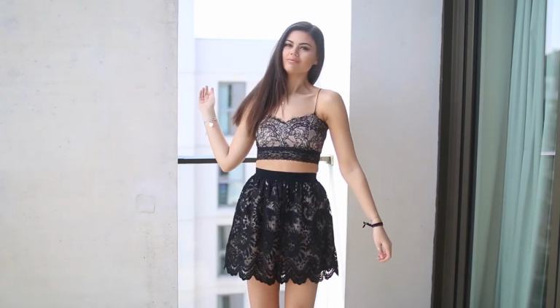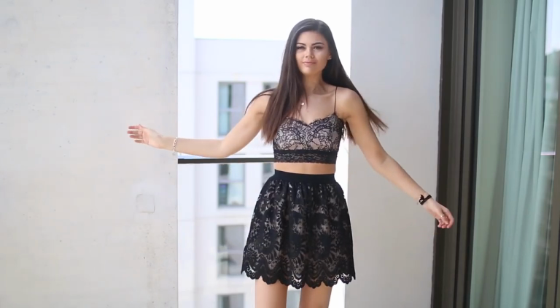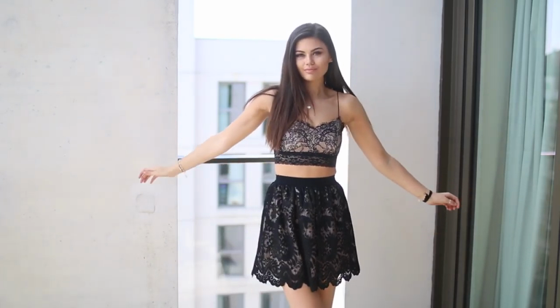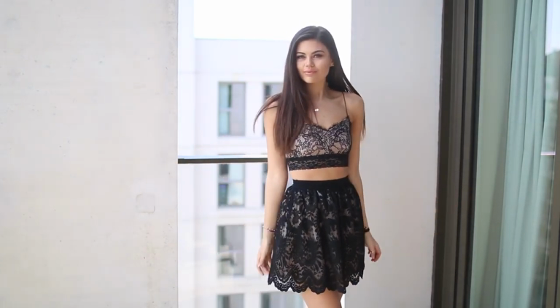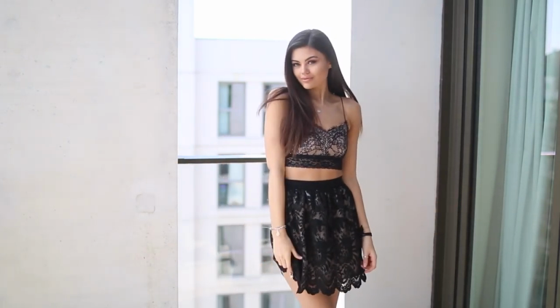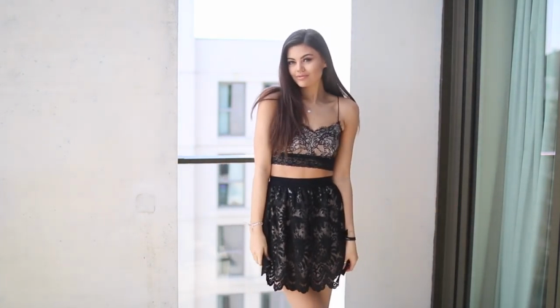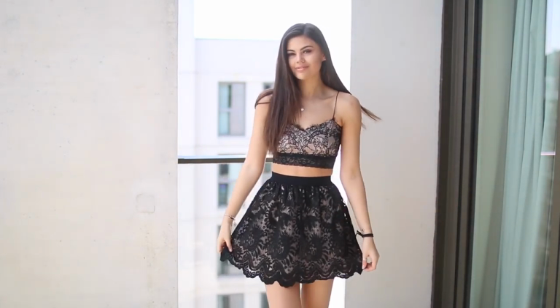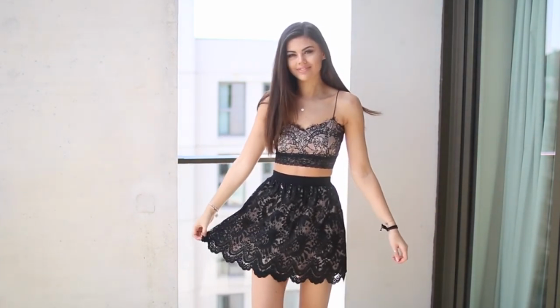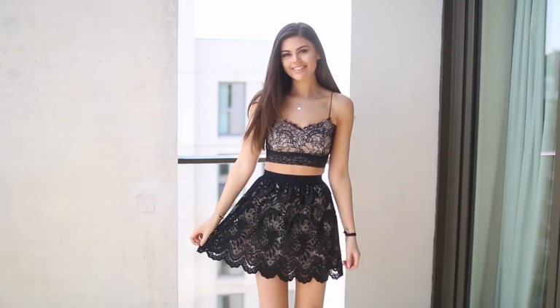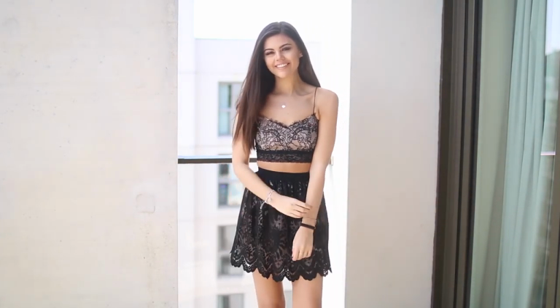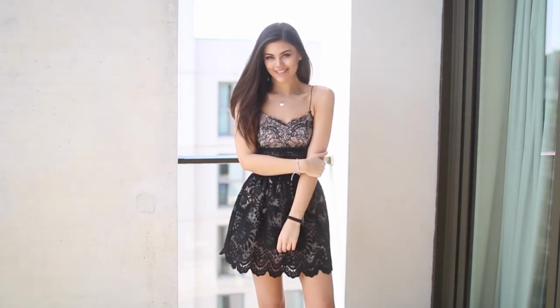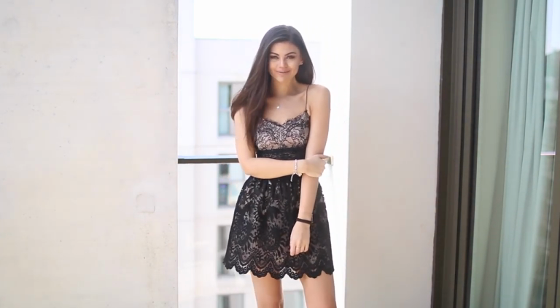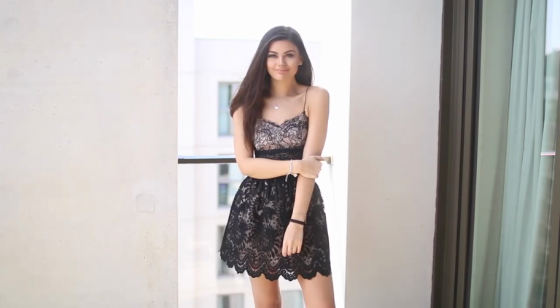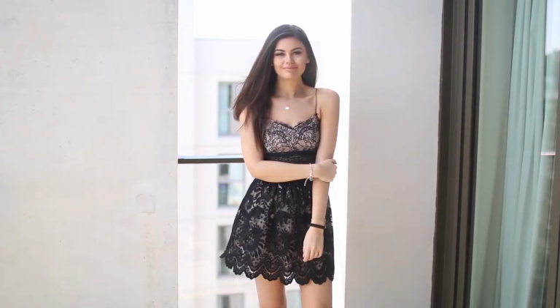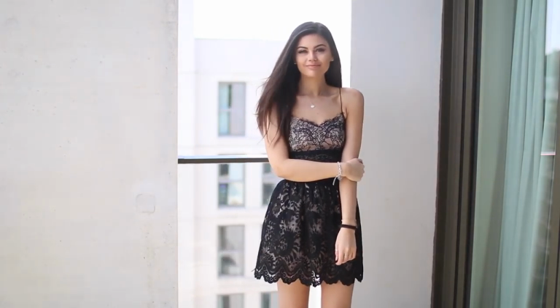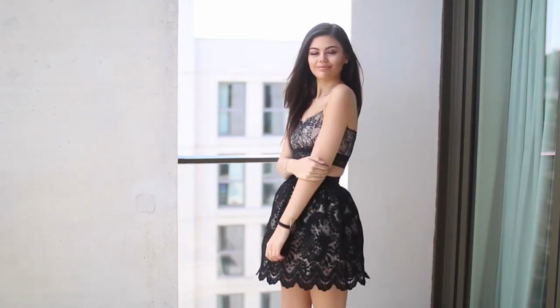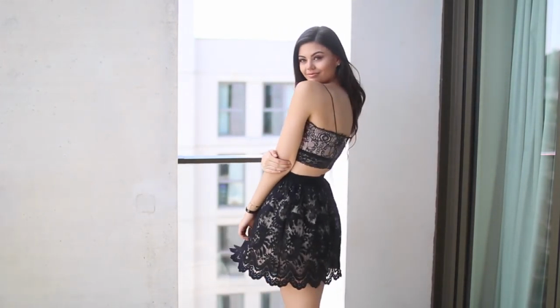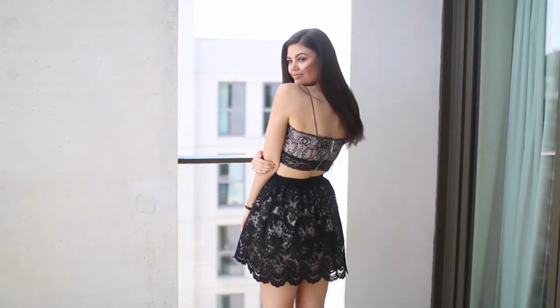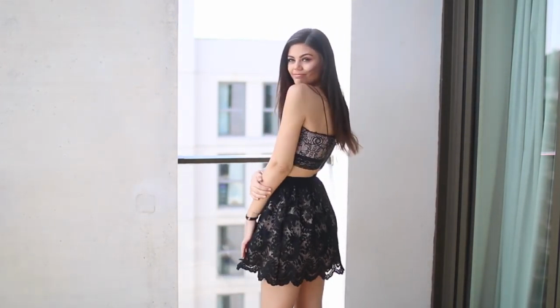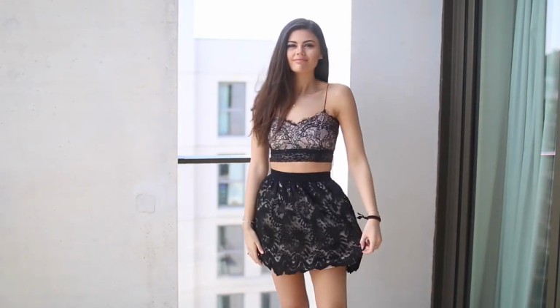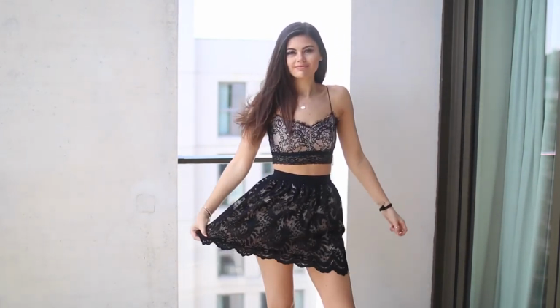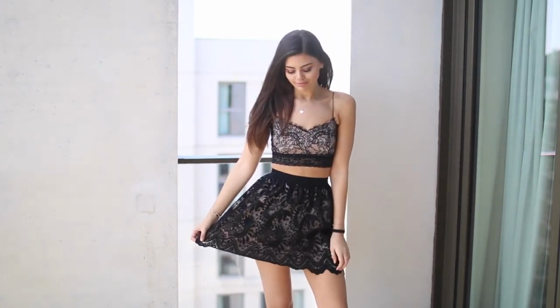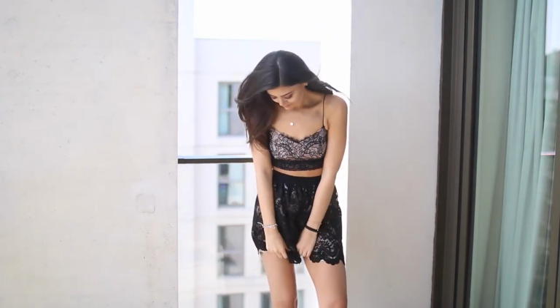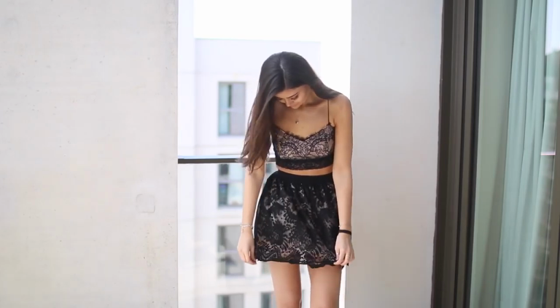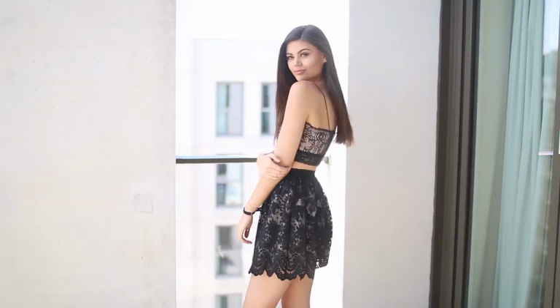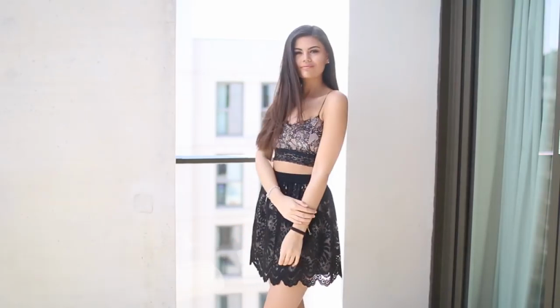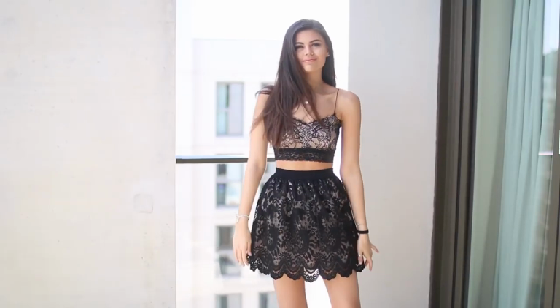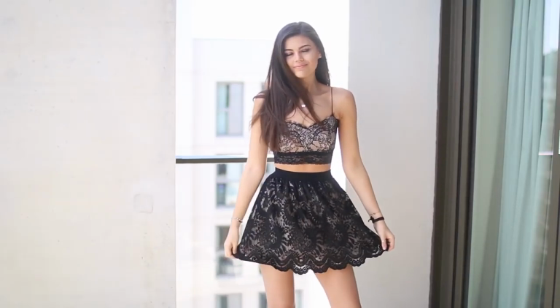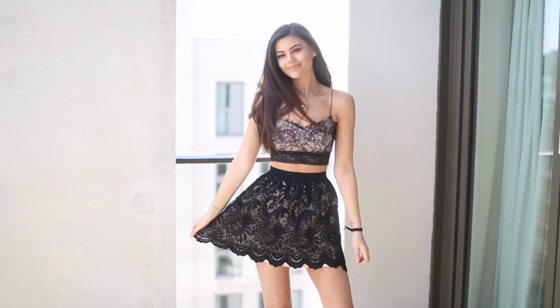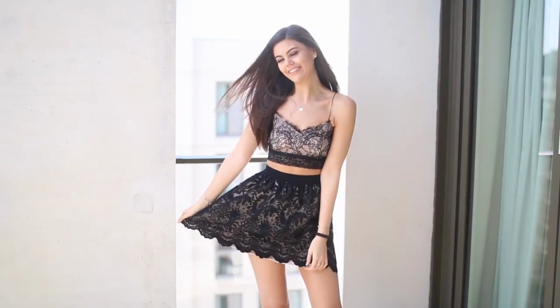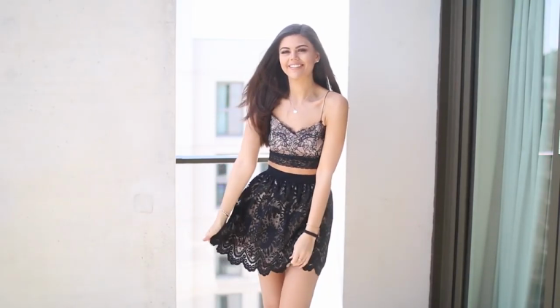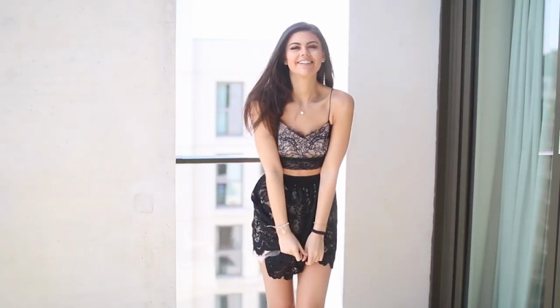Outfit four is more of an evening piece — again a two piece. The skirt fits so nicely. You'd think it's a dress but it's a two piece which I find more flattering and way more comfortable. I just think this is so cute.